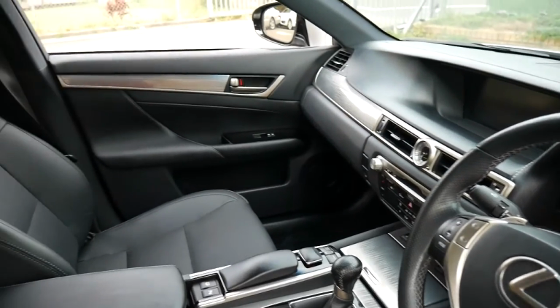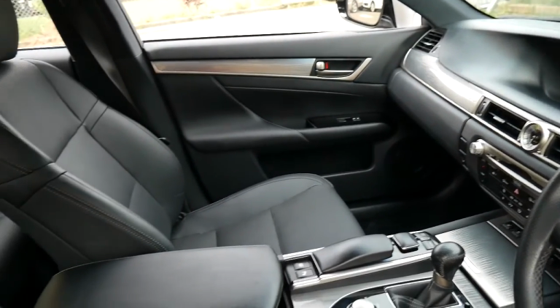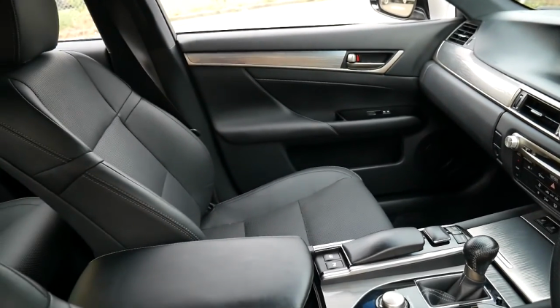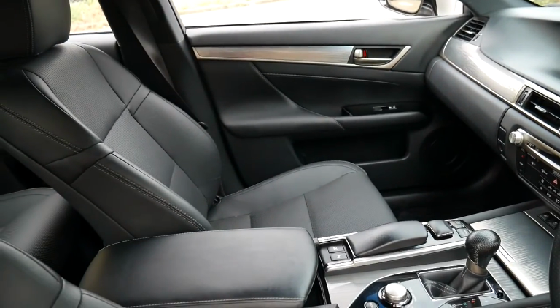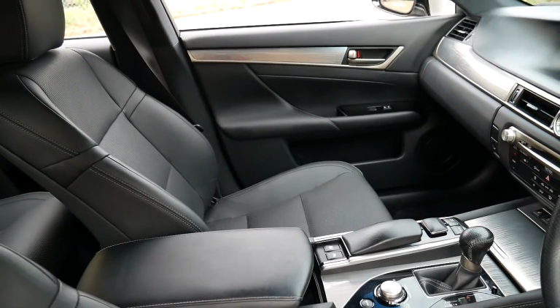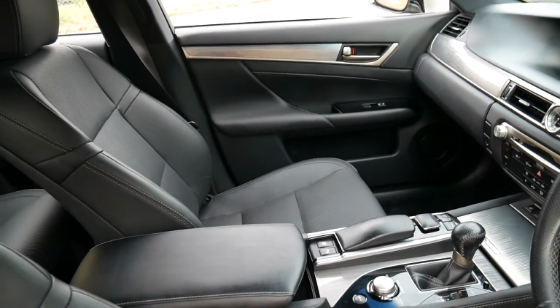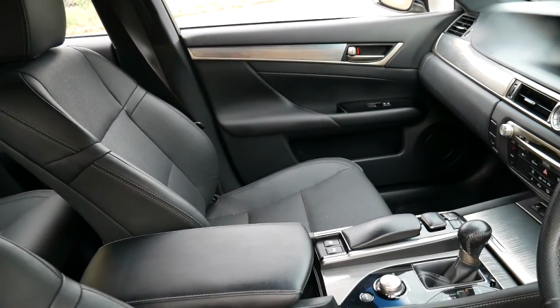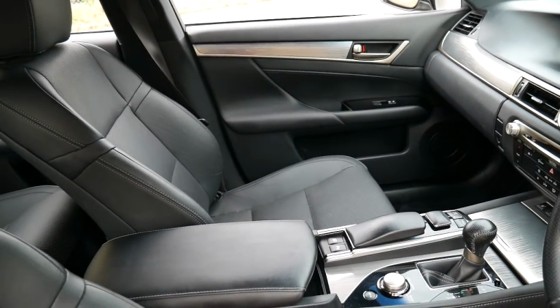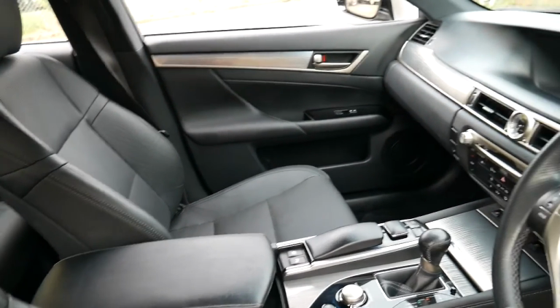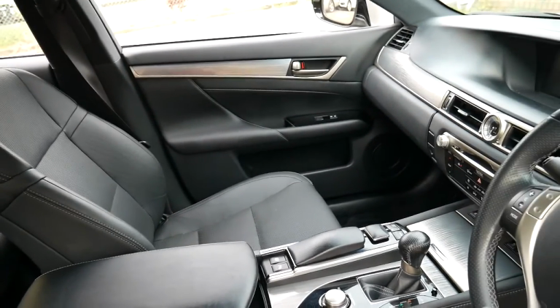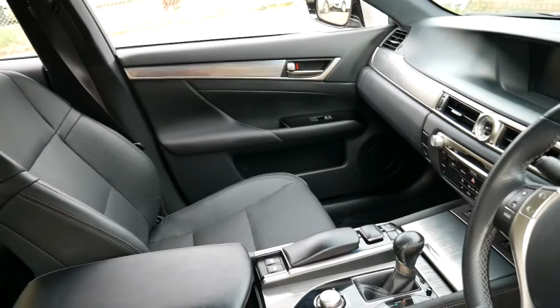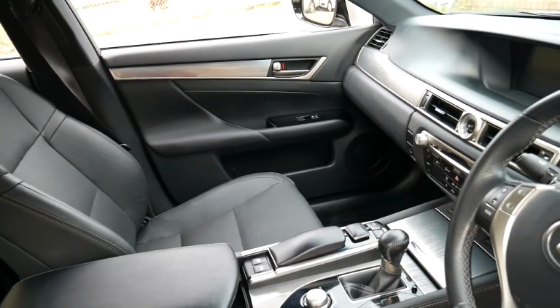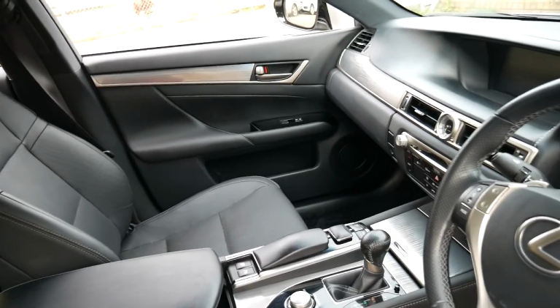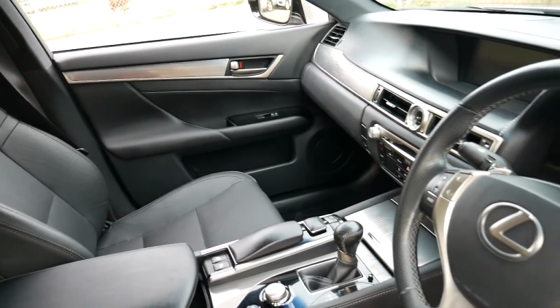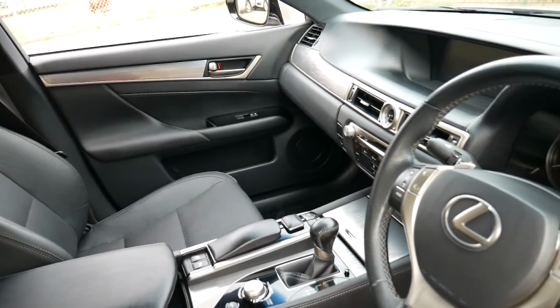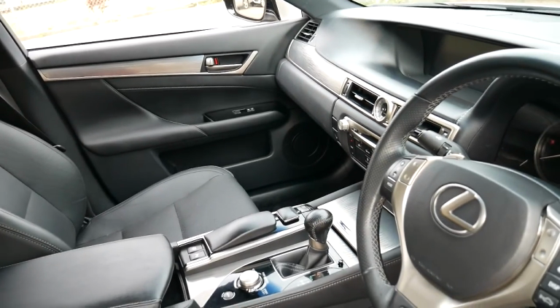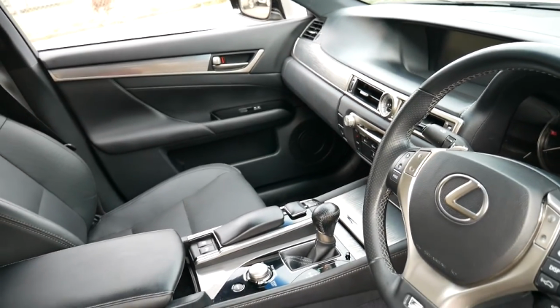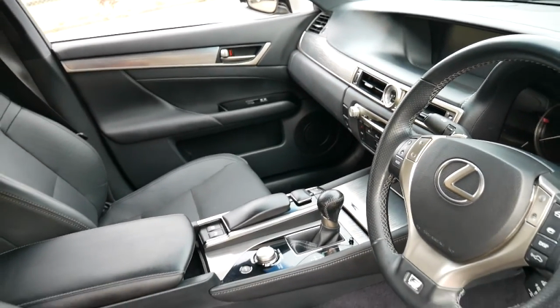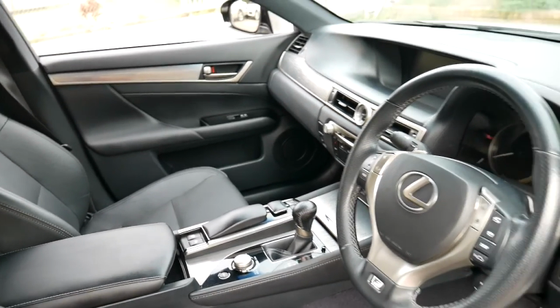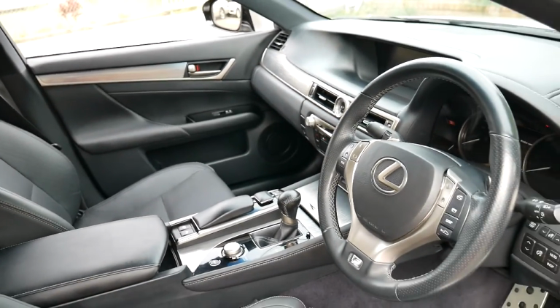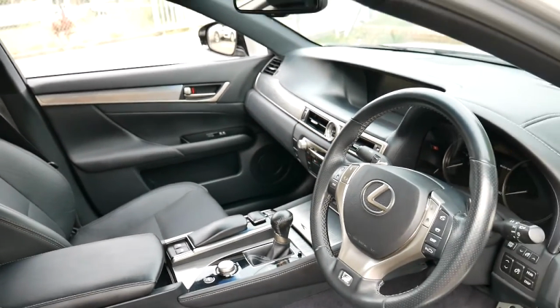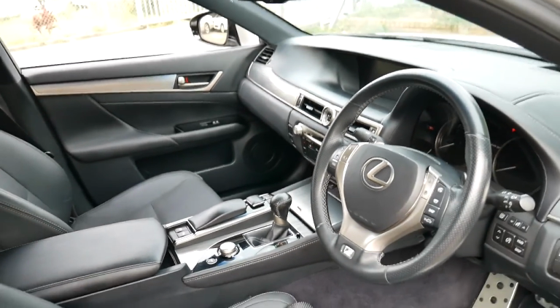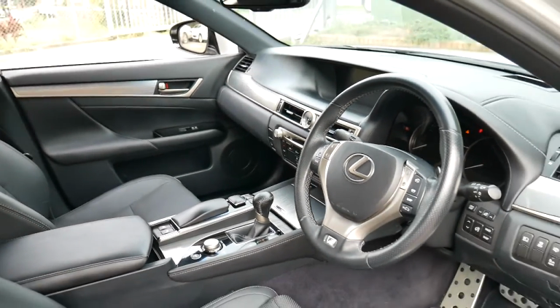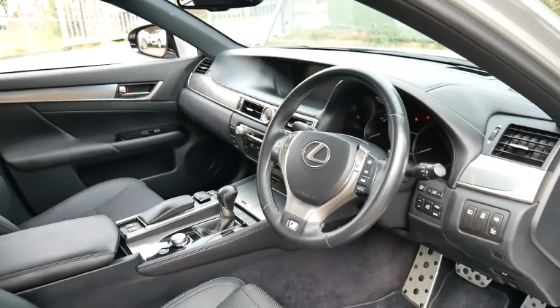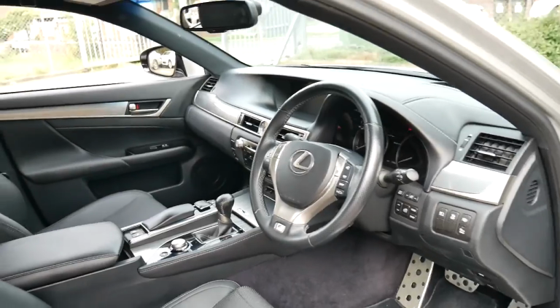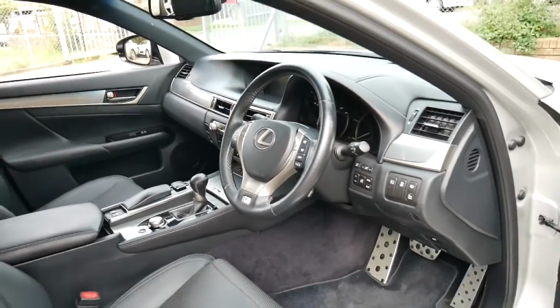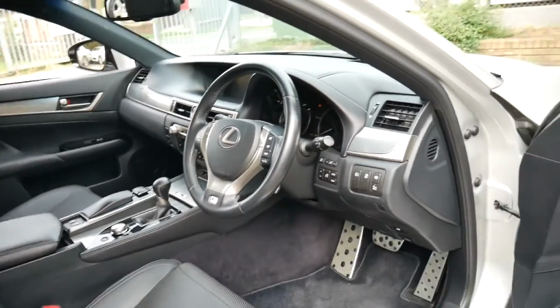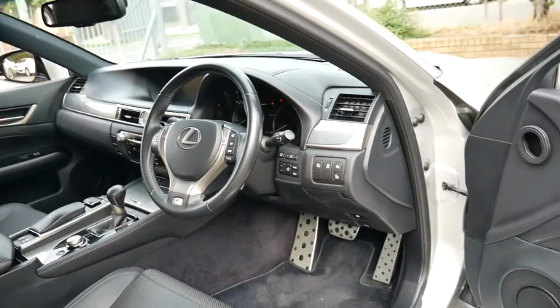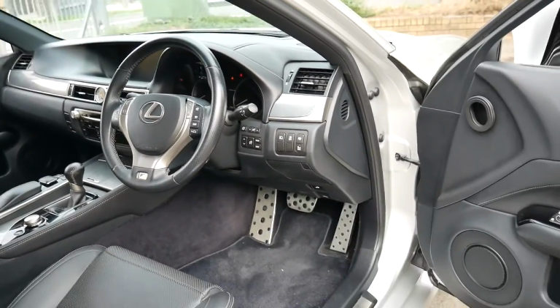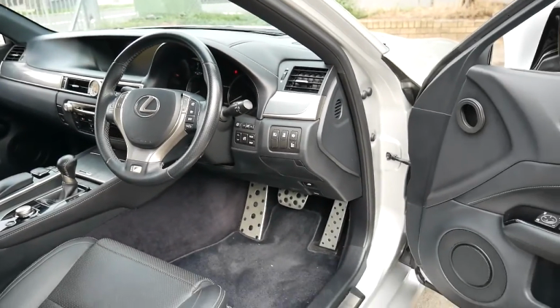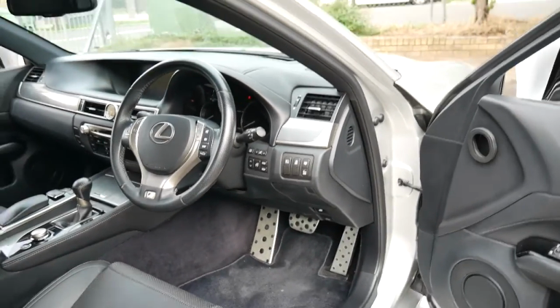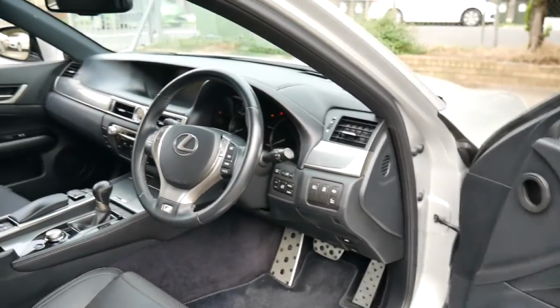I think these Lexus GS350s would have to be one of the best value second-hand luxury cars on the market at under $45,000. They really do come with everything.